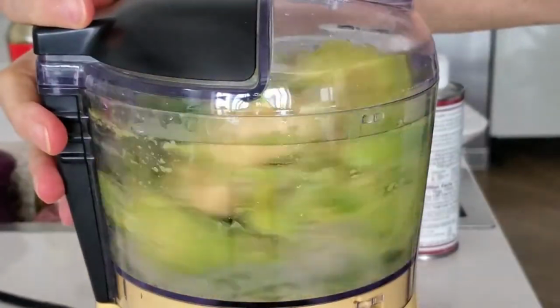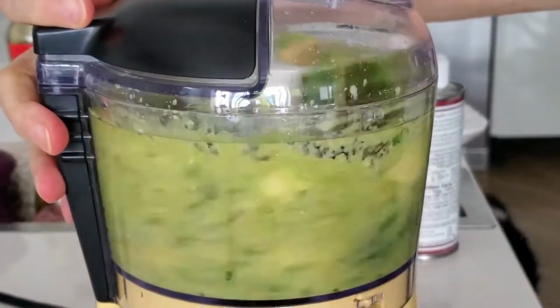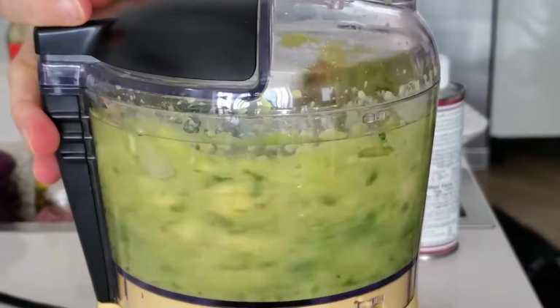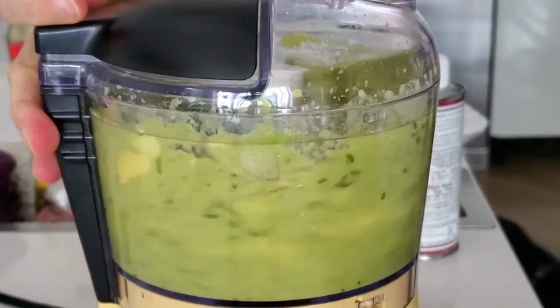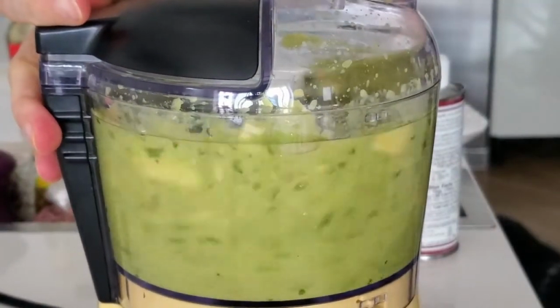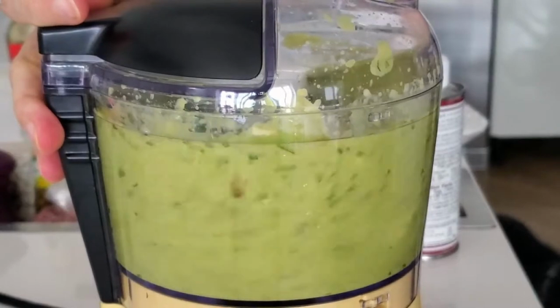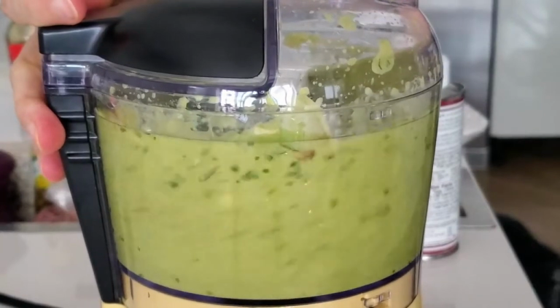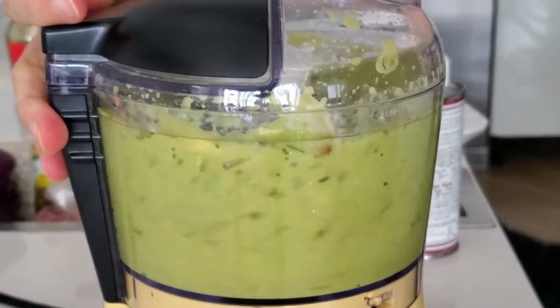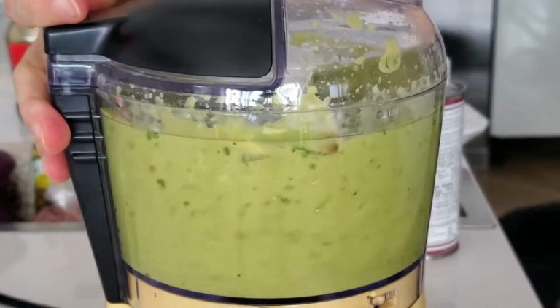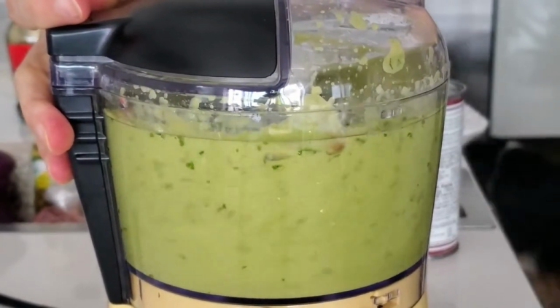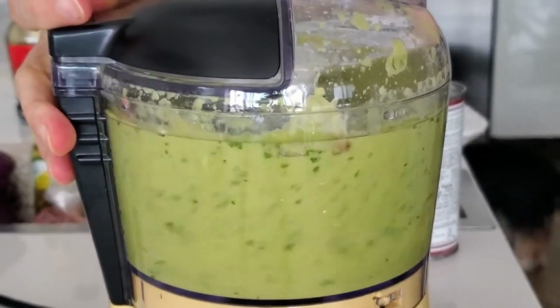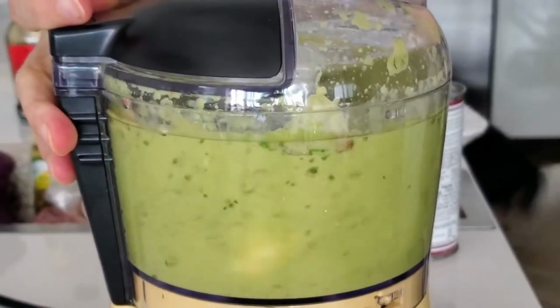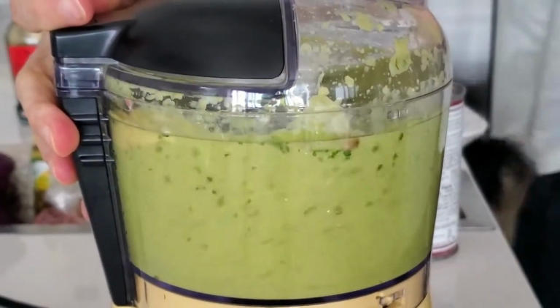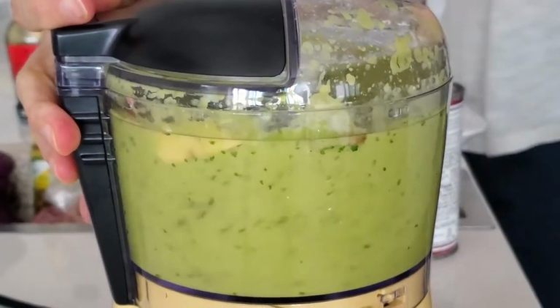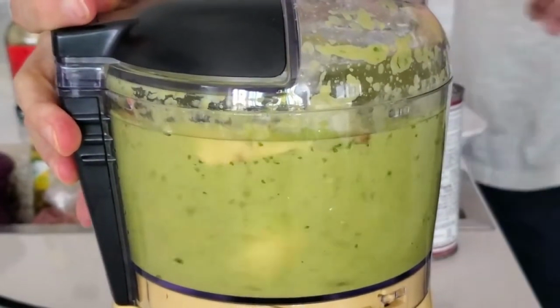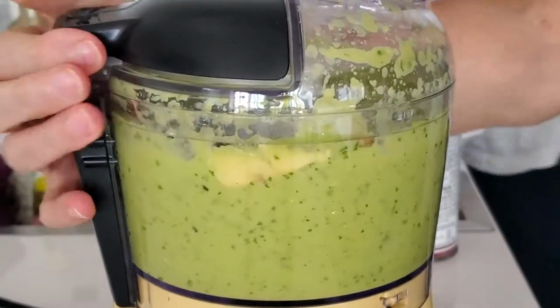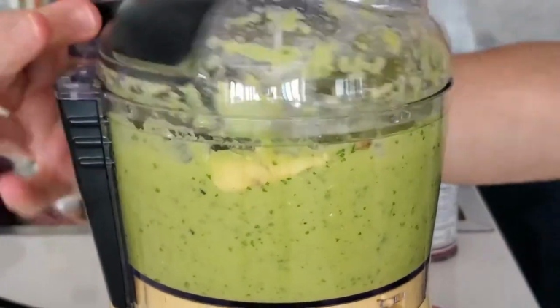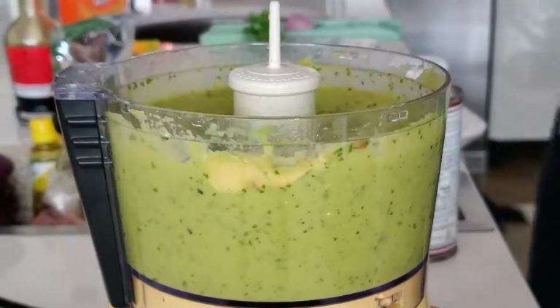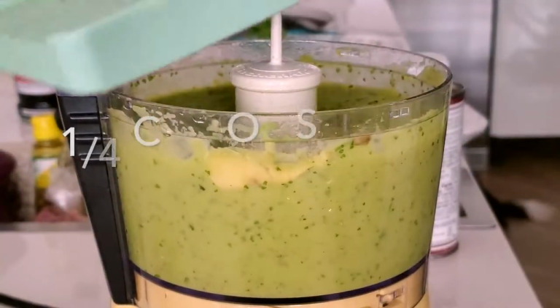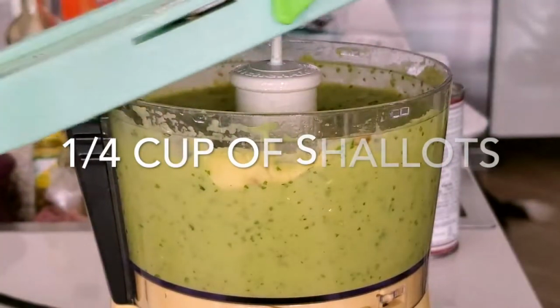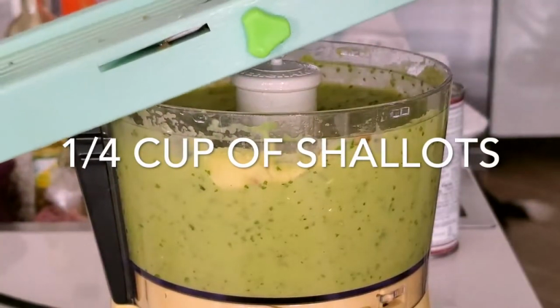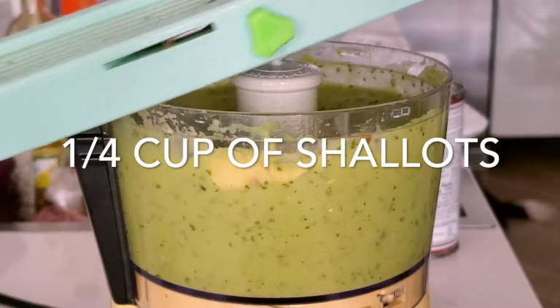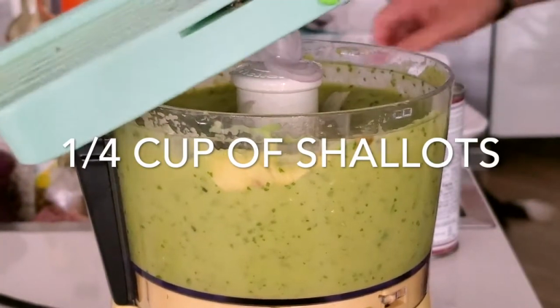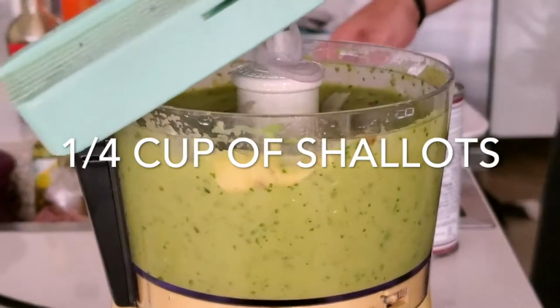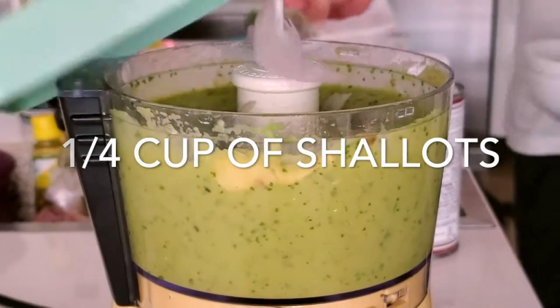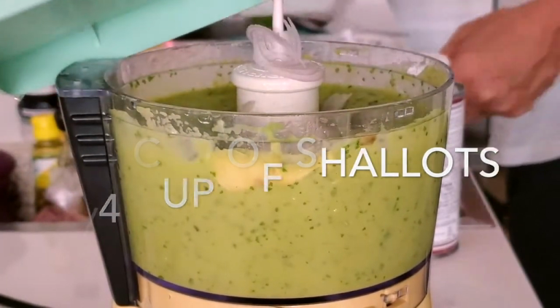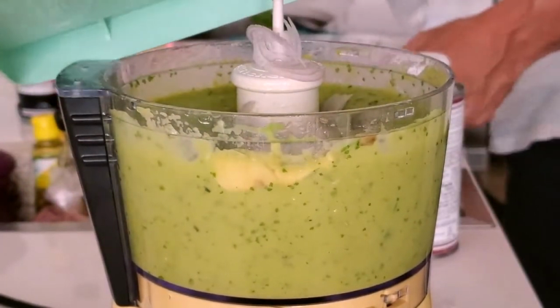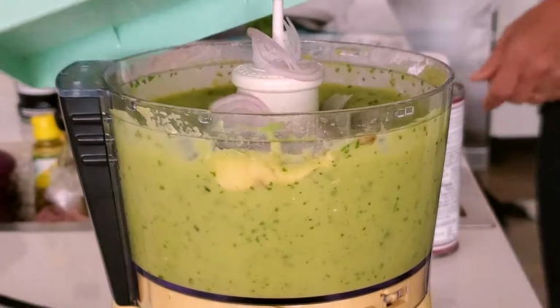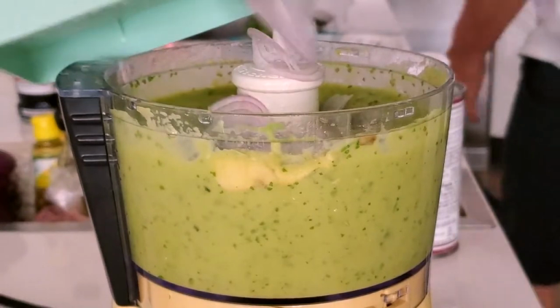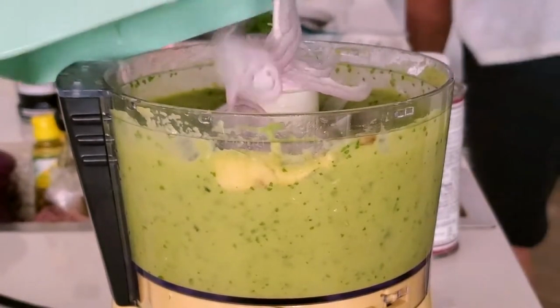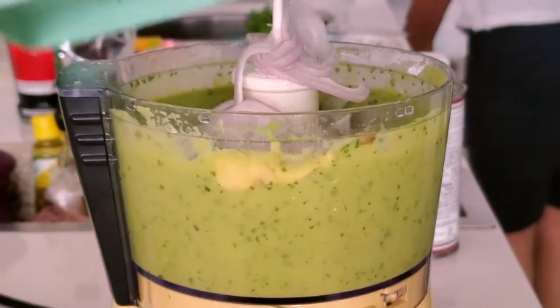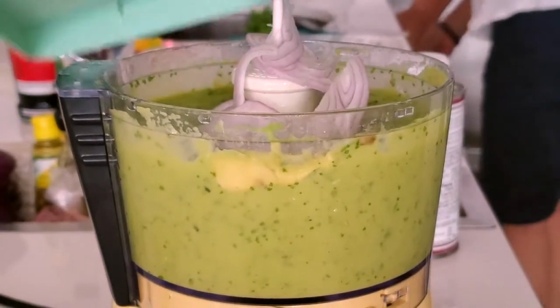After we peel and add all our avocados, keep one or two of the pits because the pit is going to keep your guacamole from turning brown. Then we add the juice of three limes, or about one and a half tablespoons.